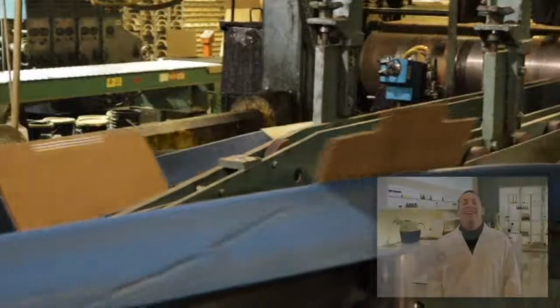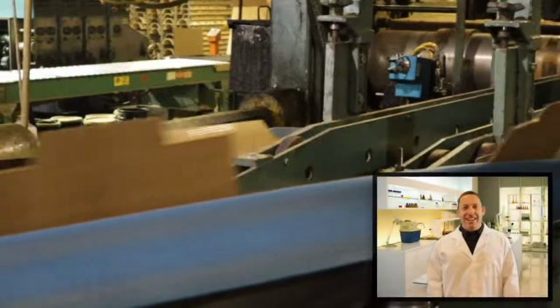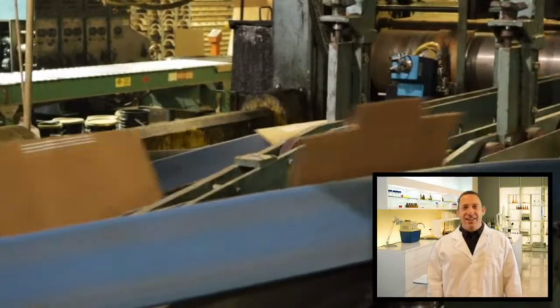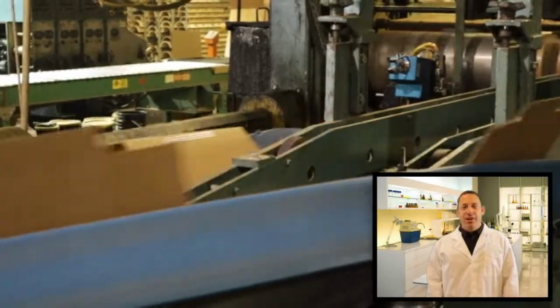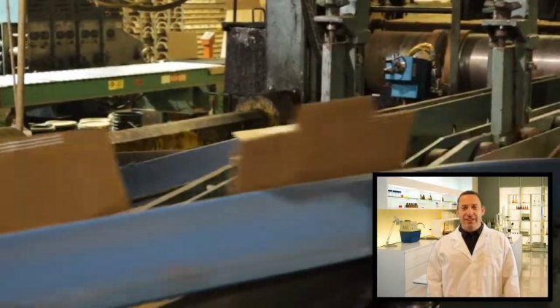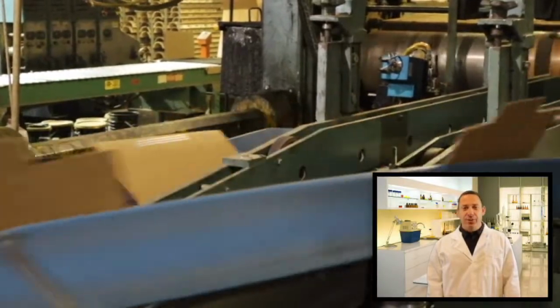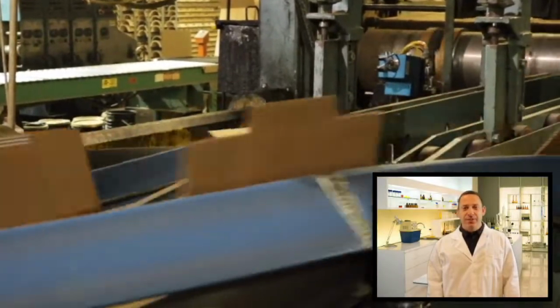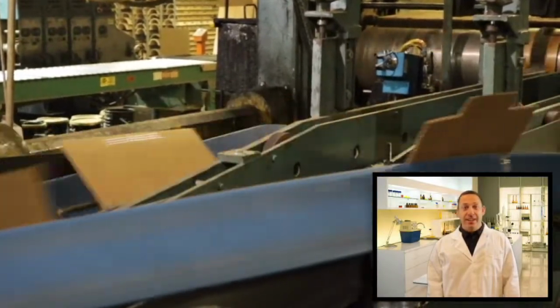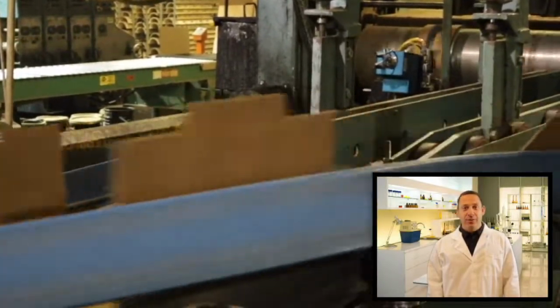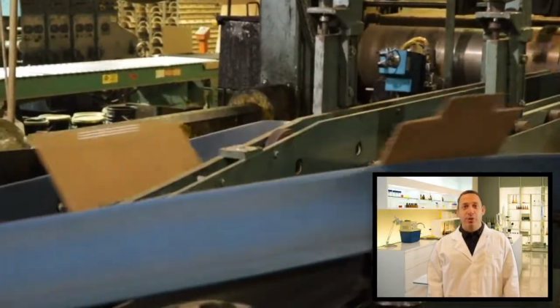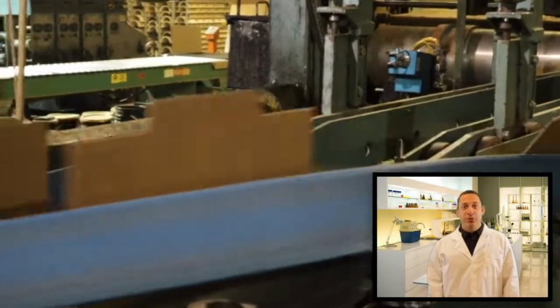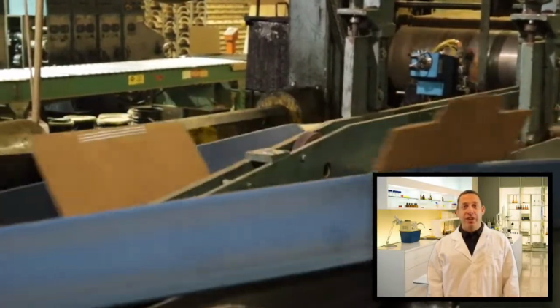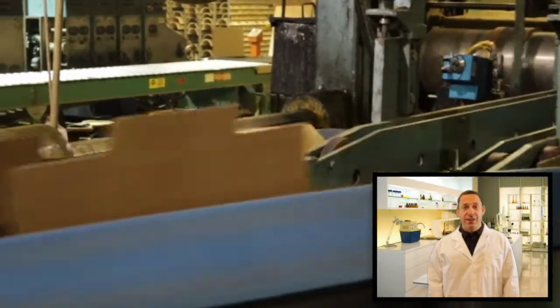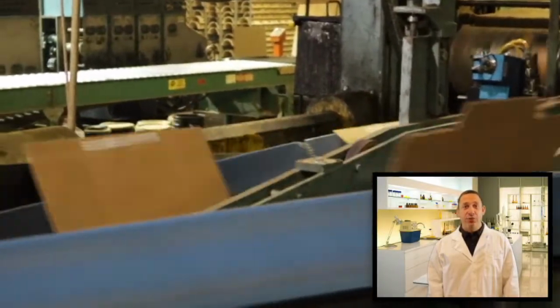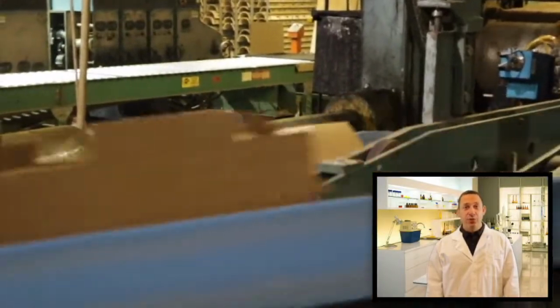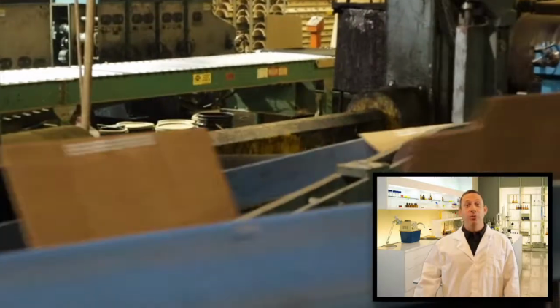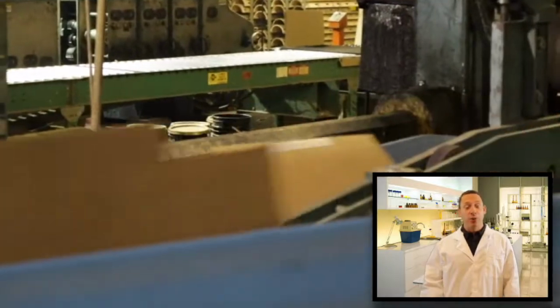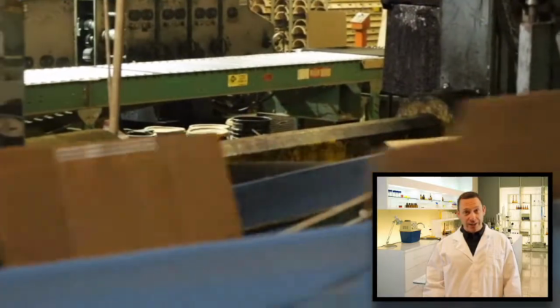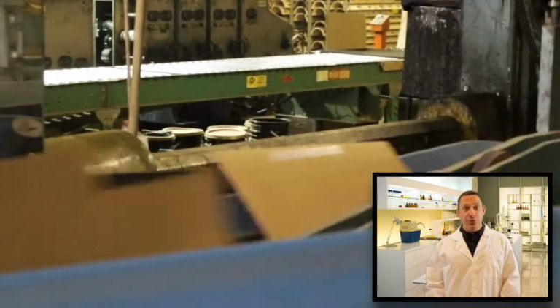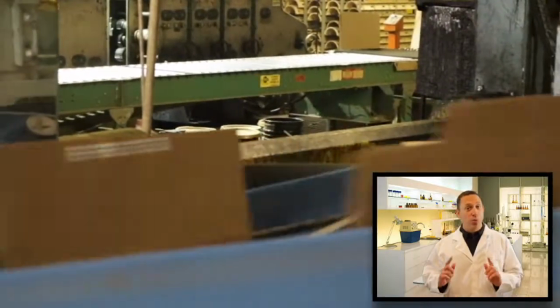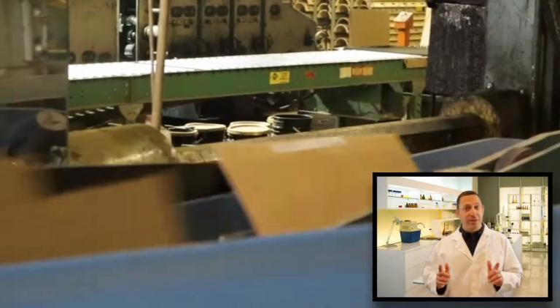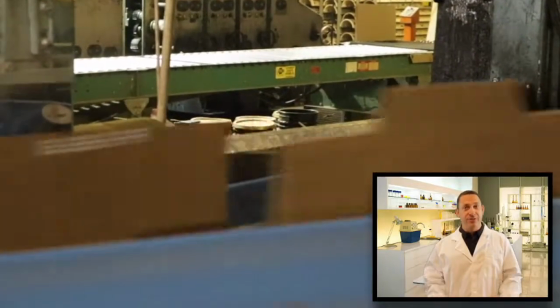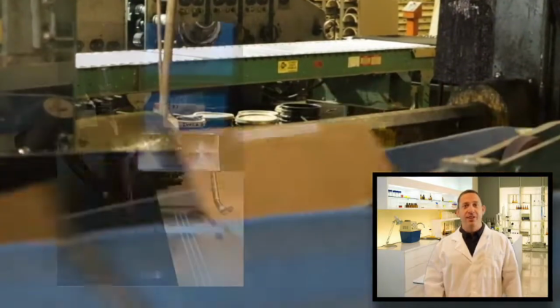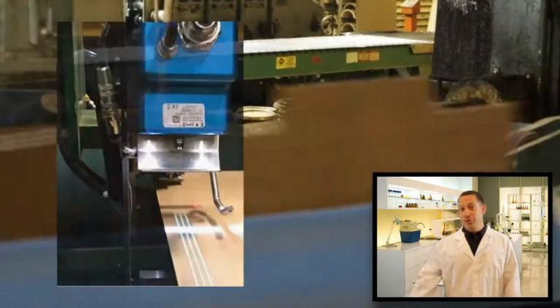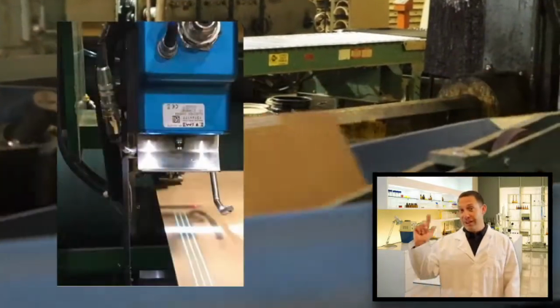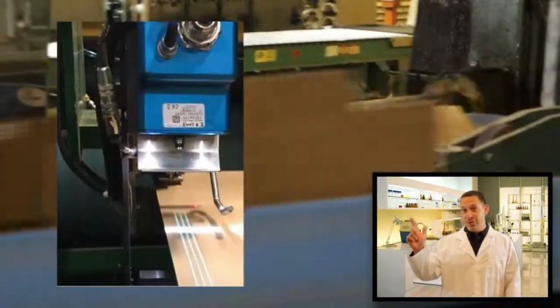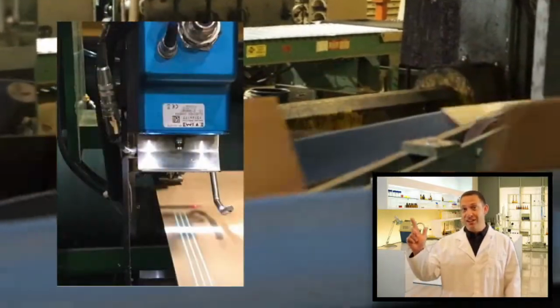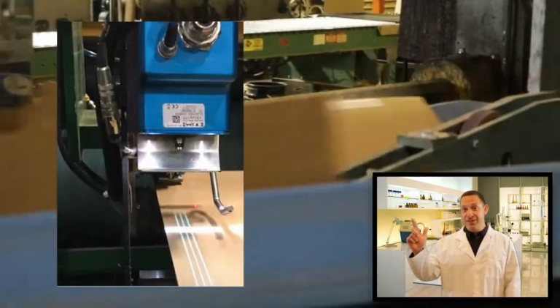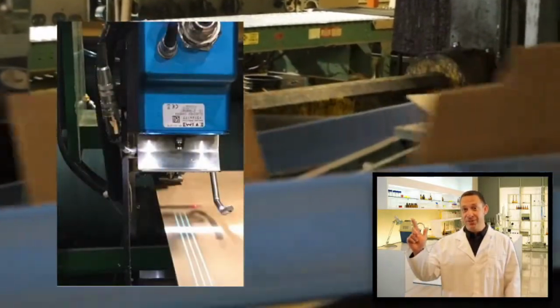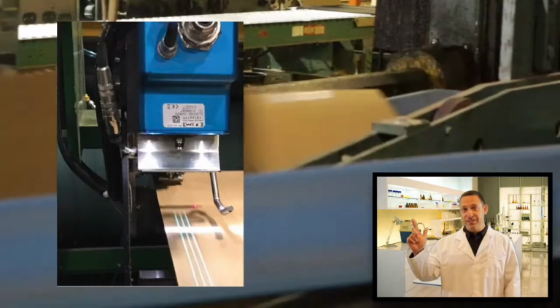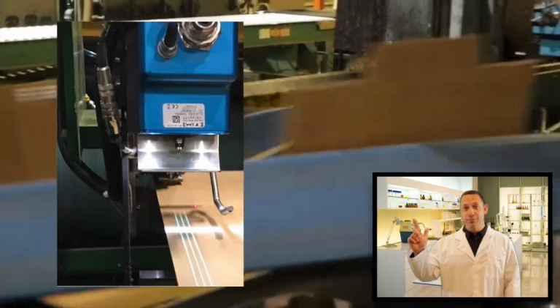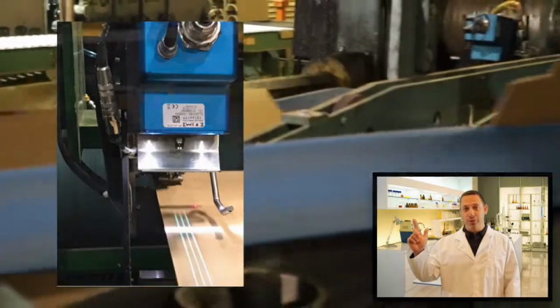Hi, I'm Jared at Lanco. Today, we will troubleshoot a J&L folder gluer running corrugating 2300 on the new Valco 900 series board runner.